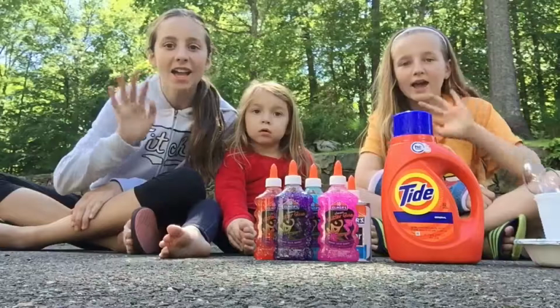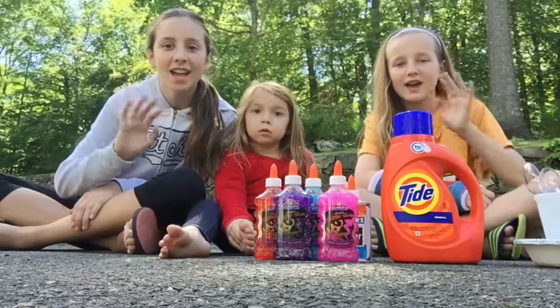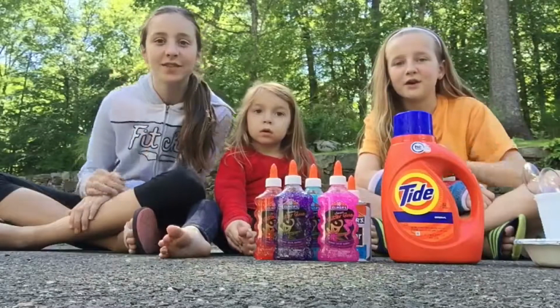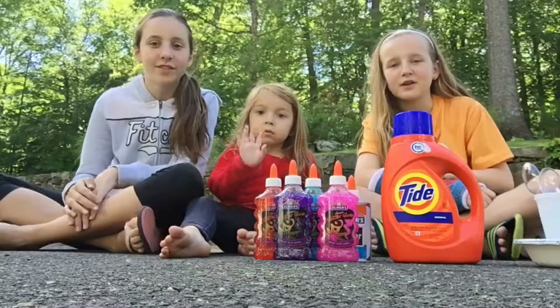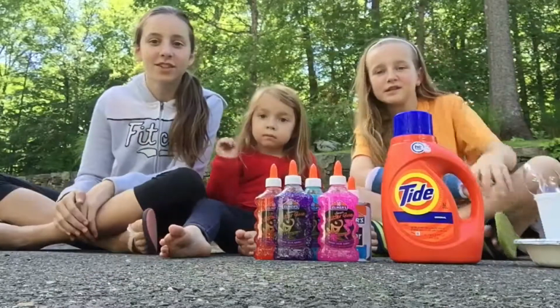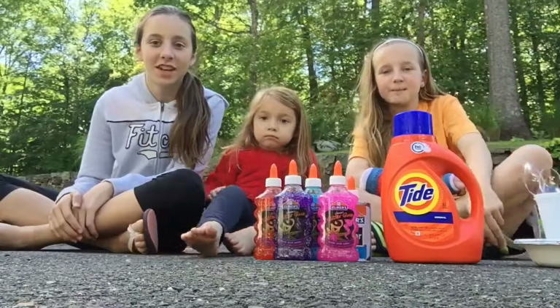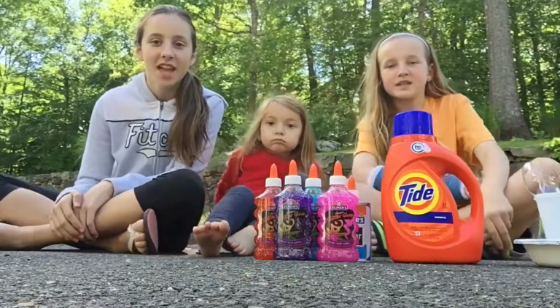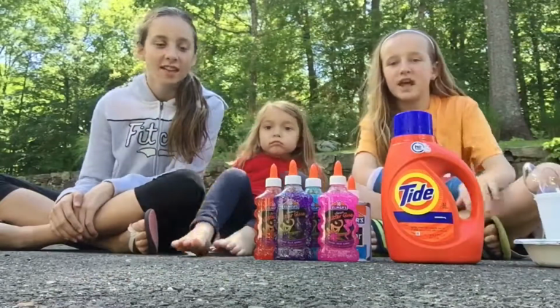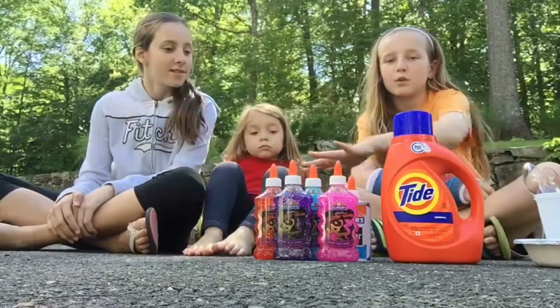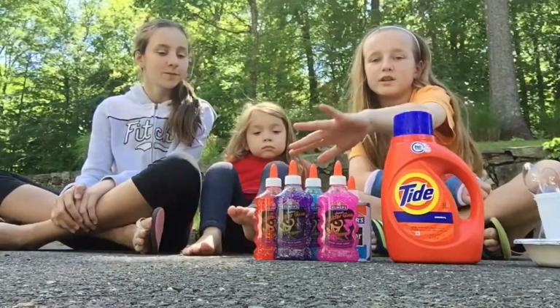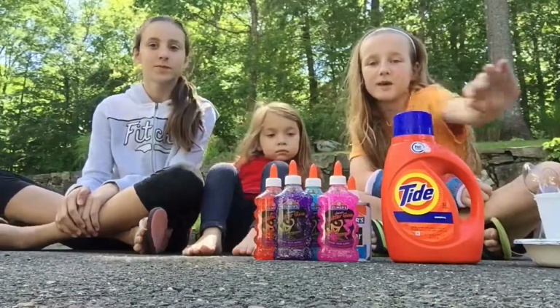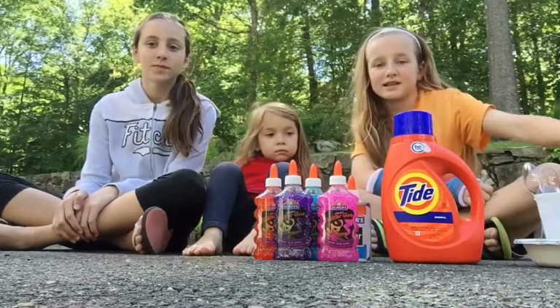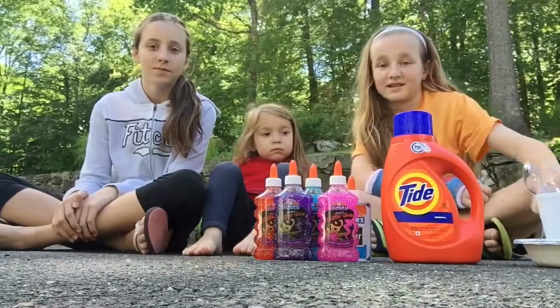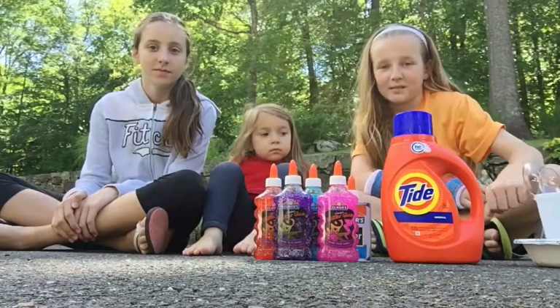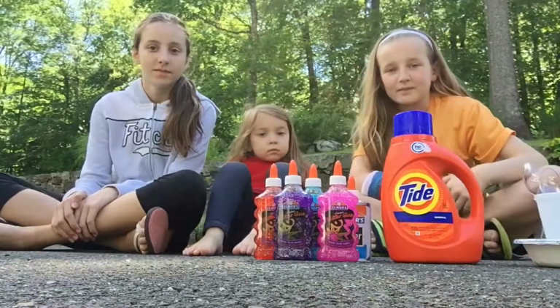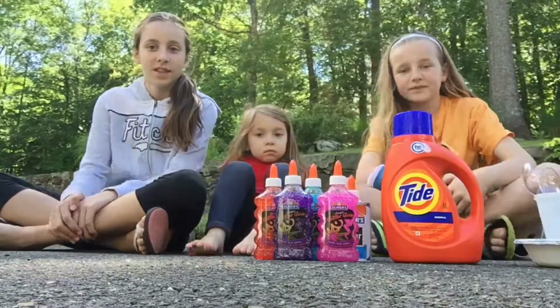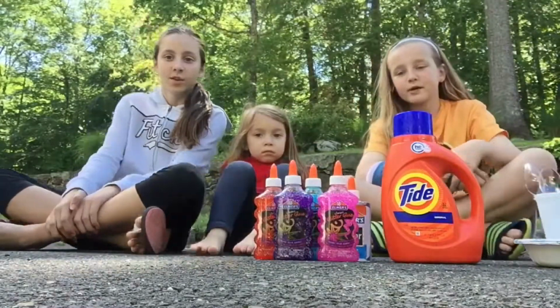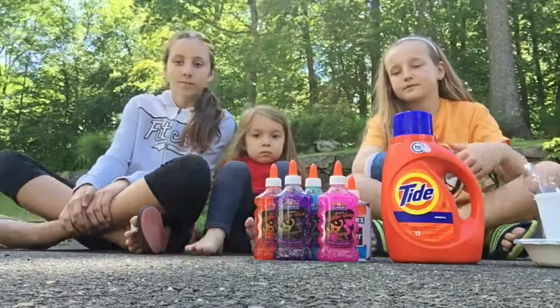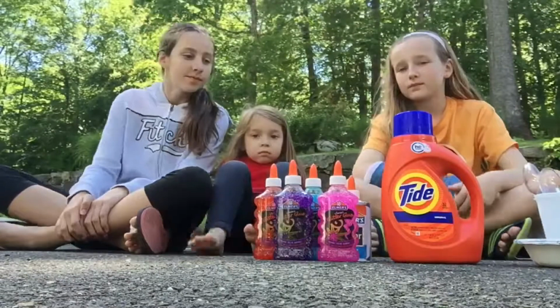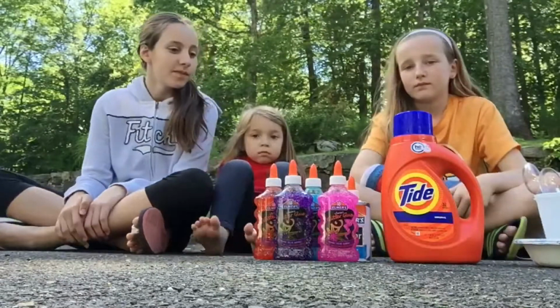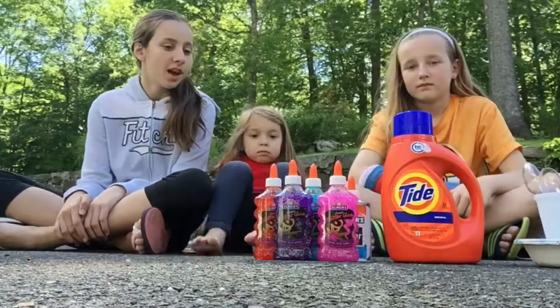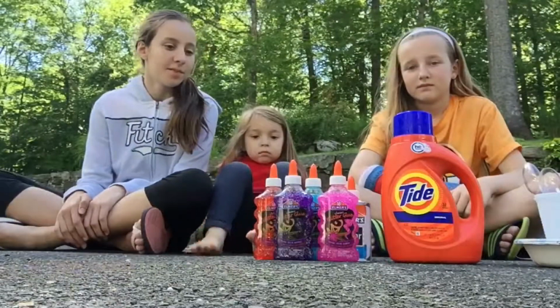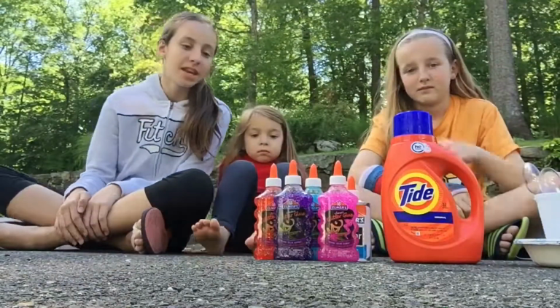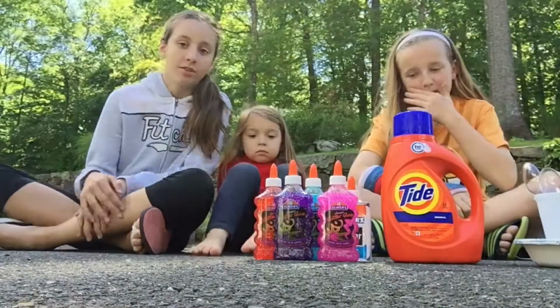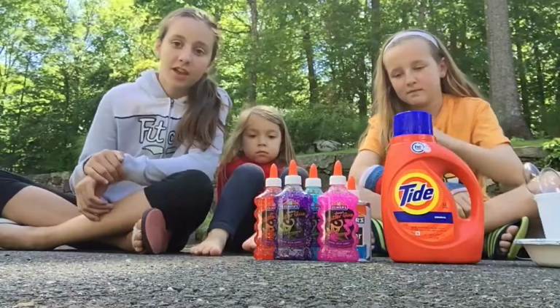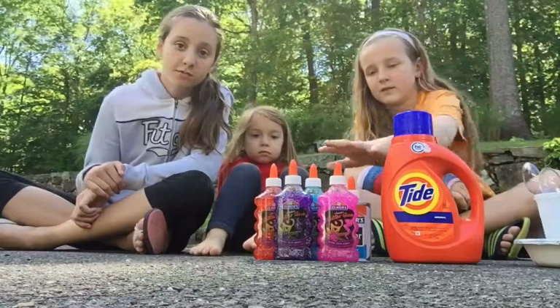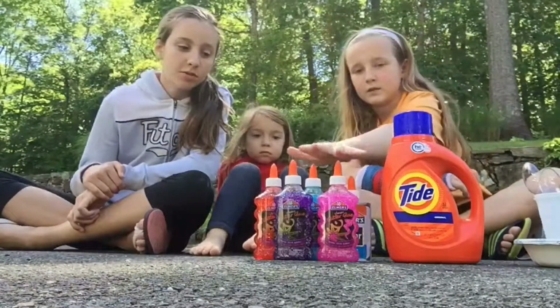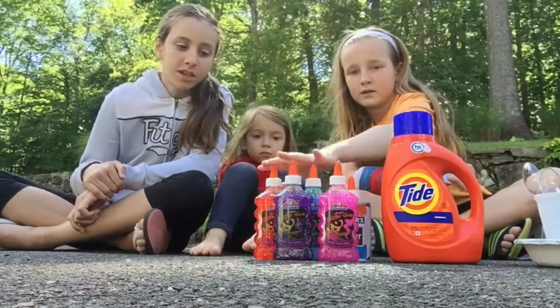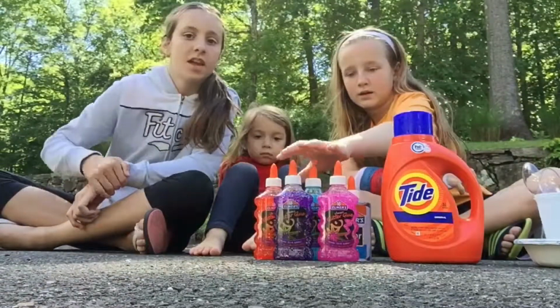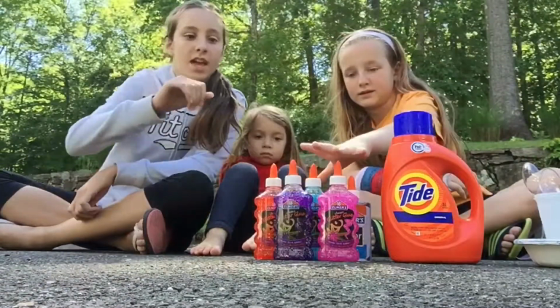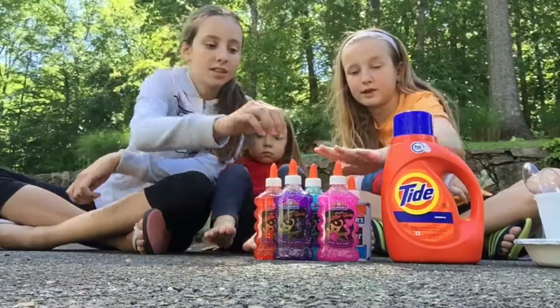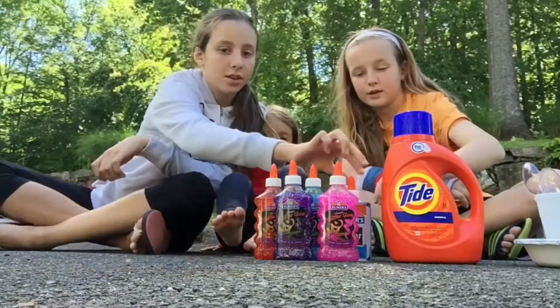Hi guys, Fun for Girls here, and today we're going to be making slime. The main ingredient that you mostly need is glue.